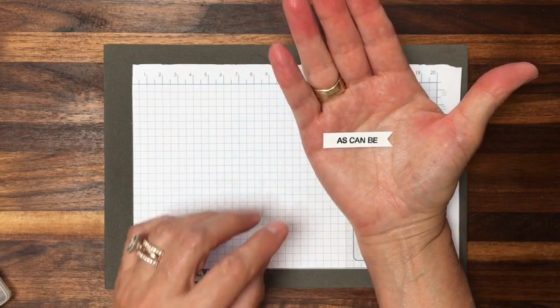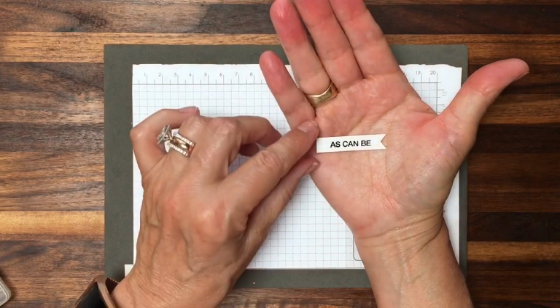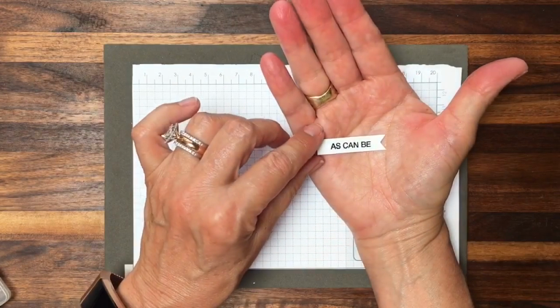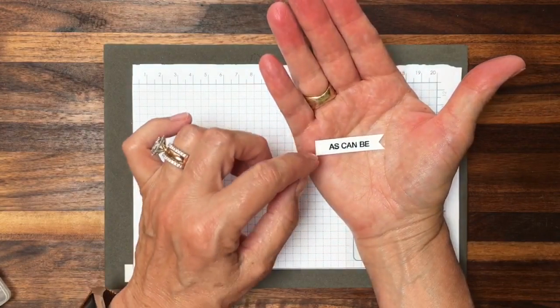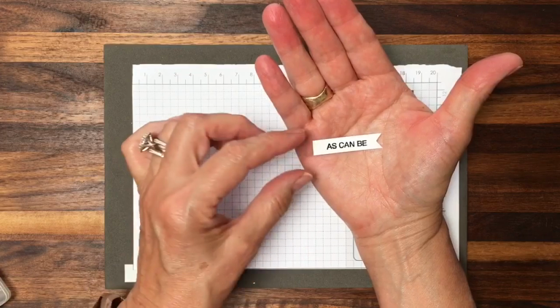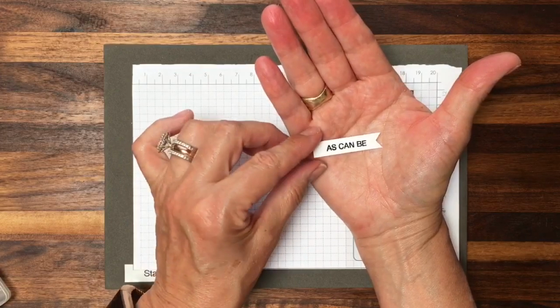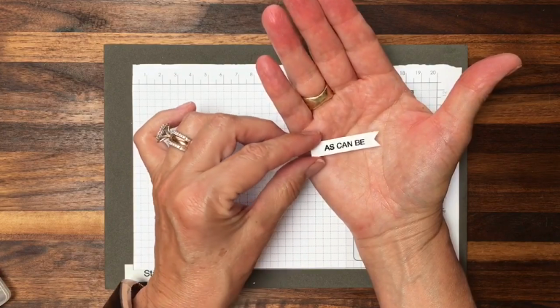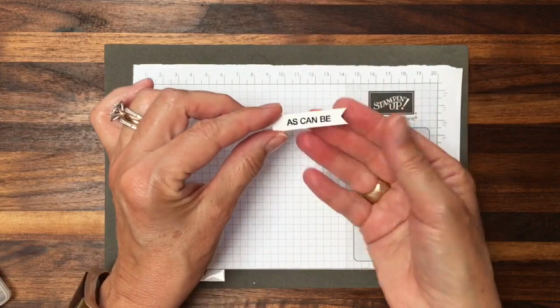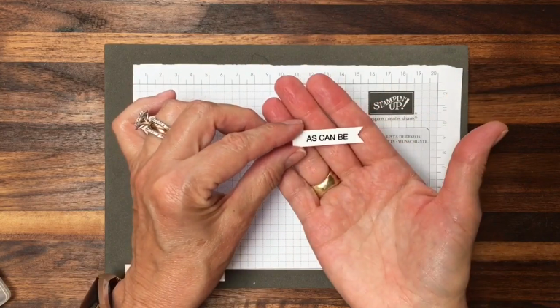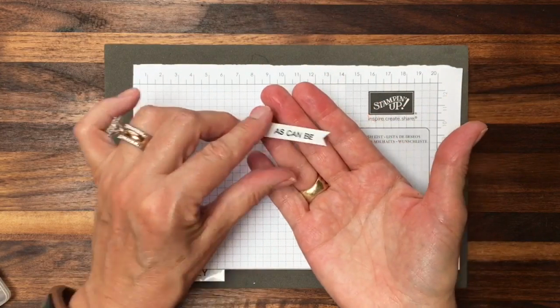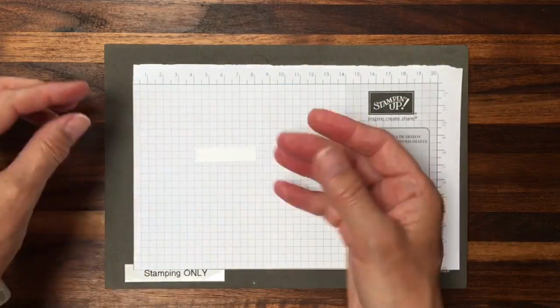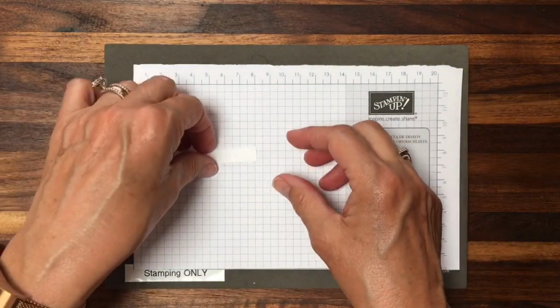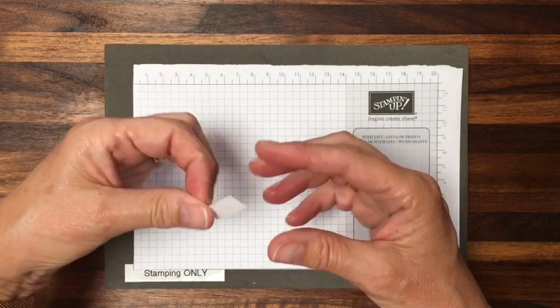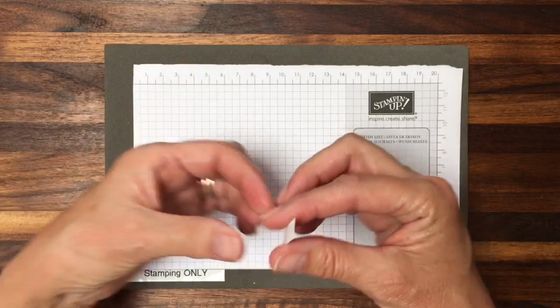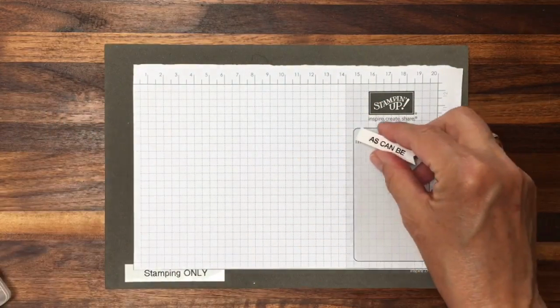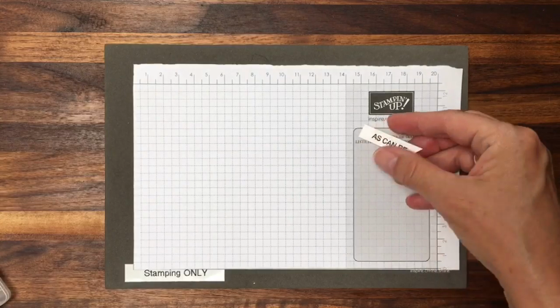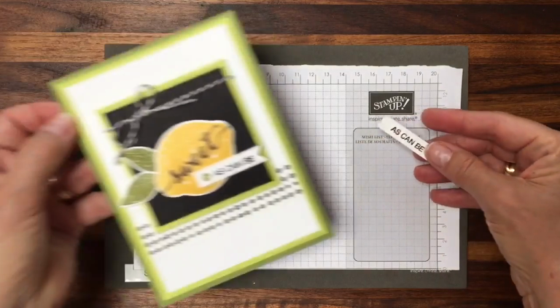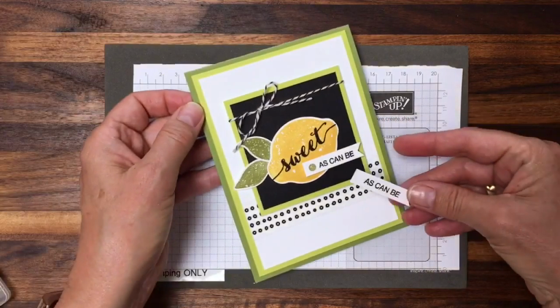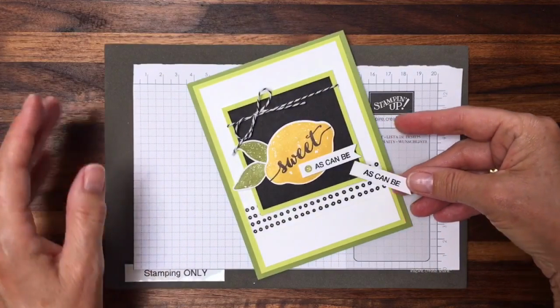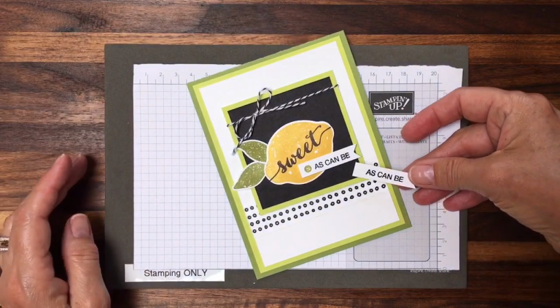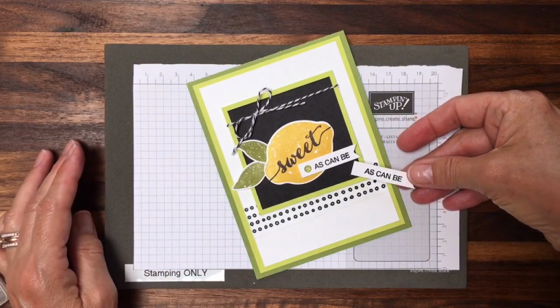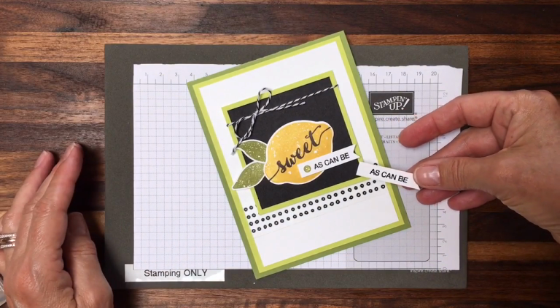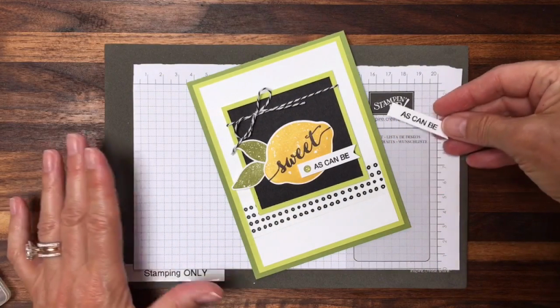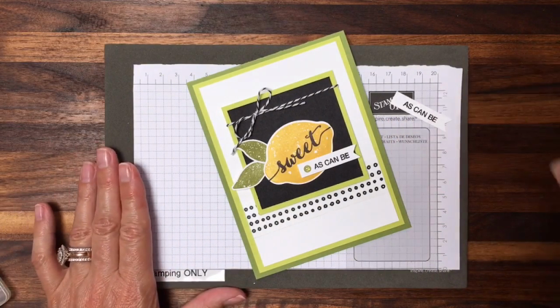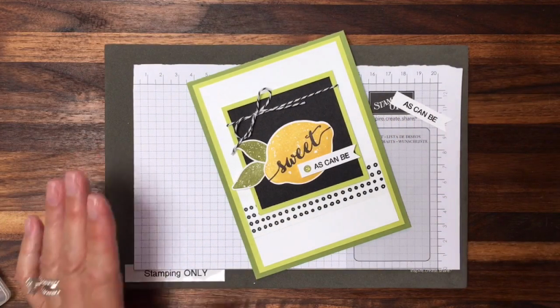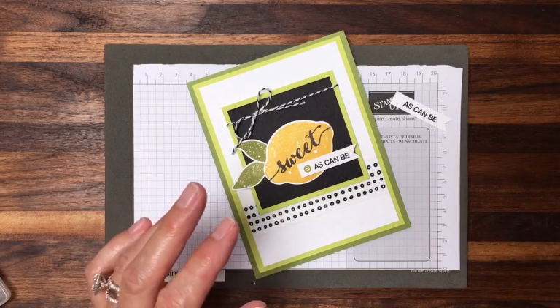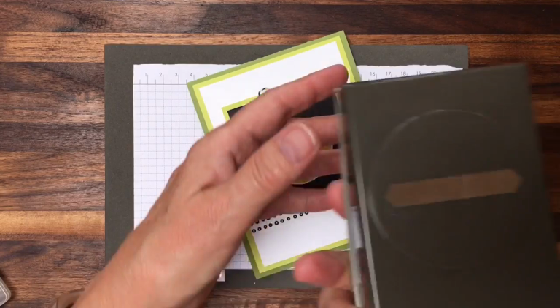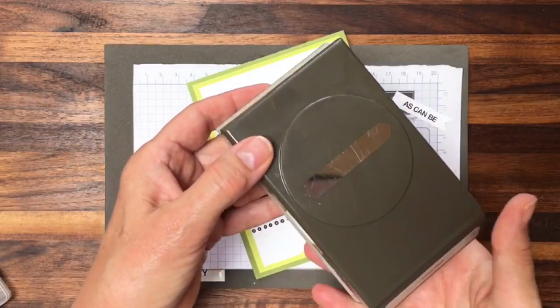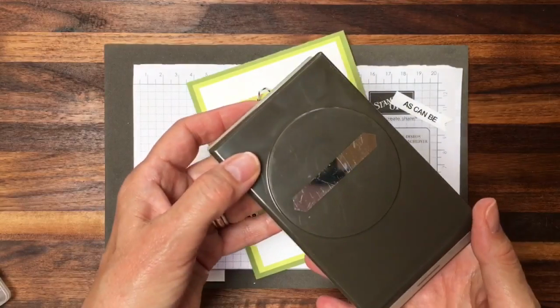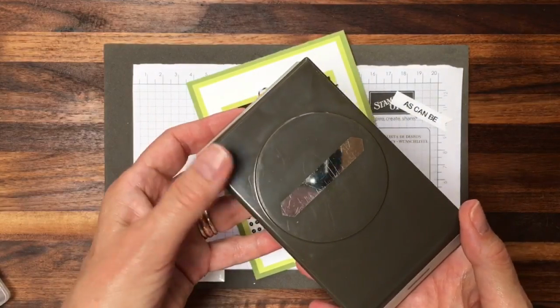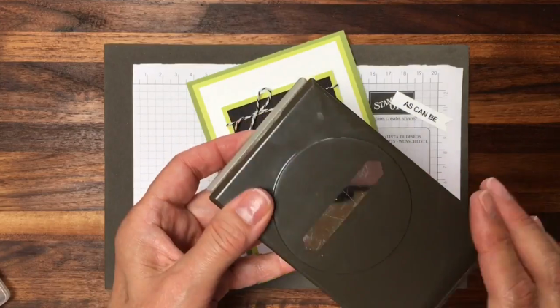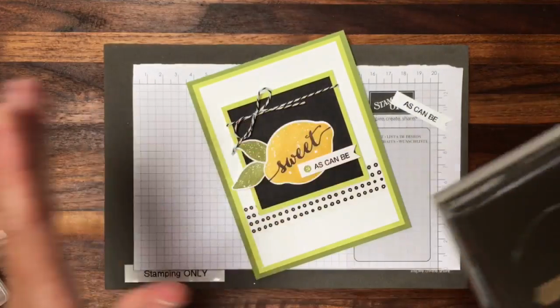And you can add a little glimmer dot like I did, if you'd like. So again, I'll show you the card, and then this little 'As Can Be.' So now you've got a new way to use the classic label punch.